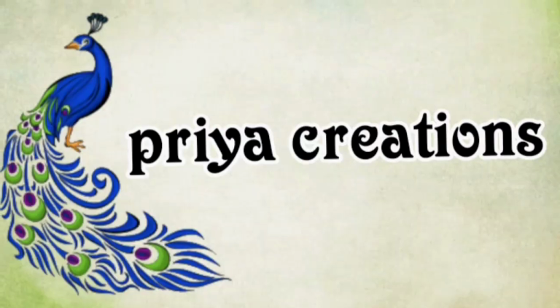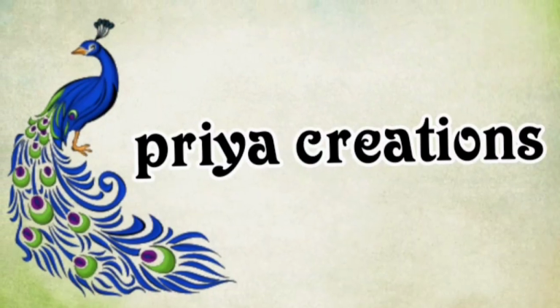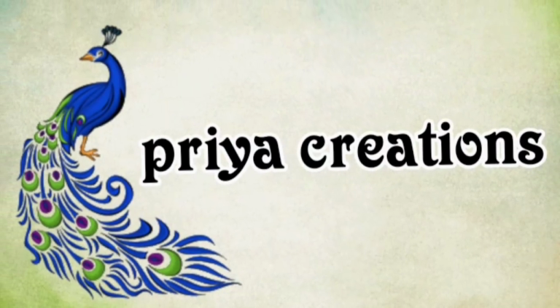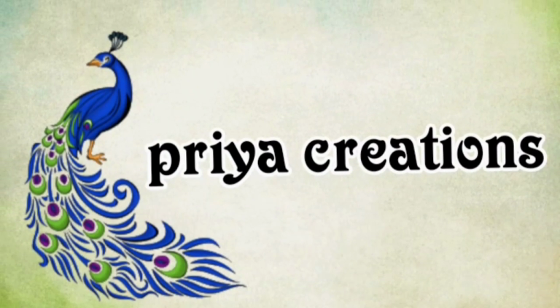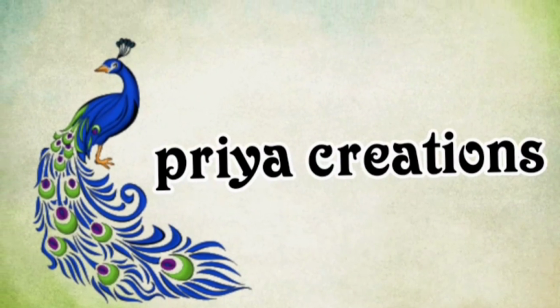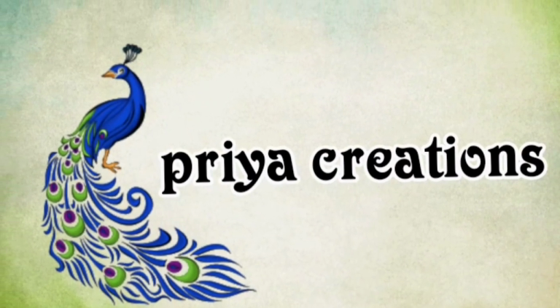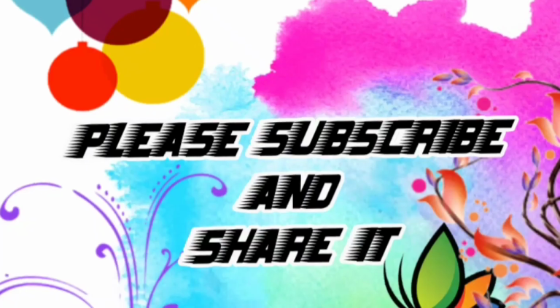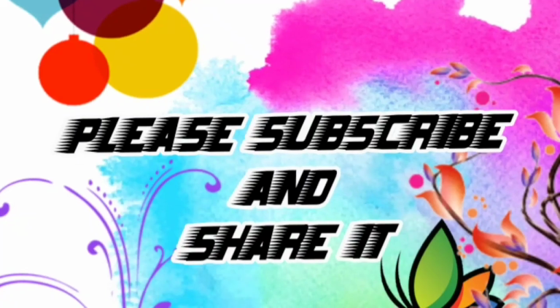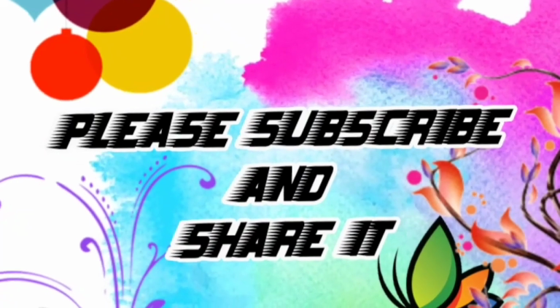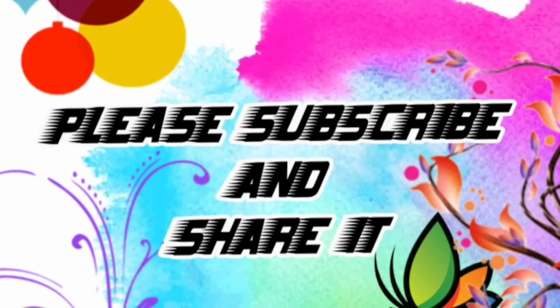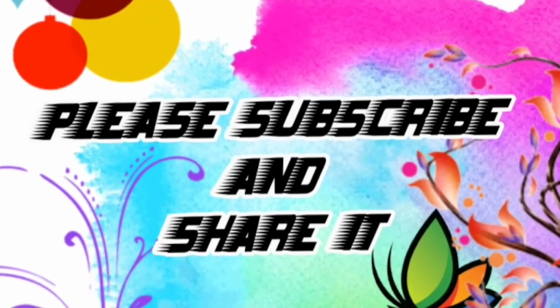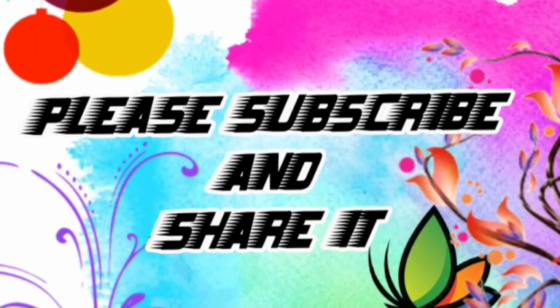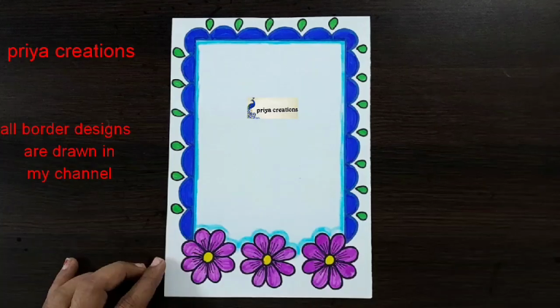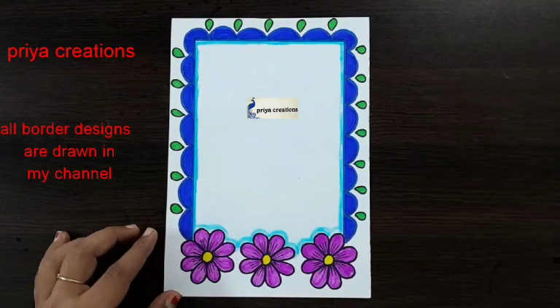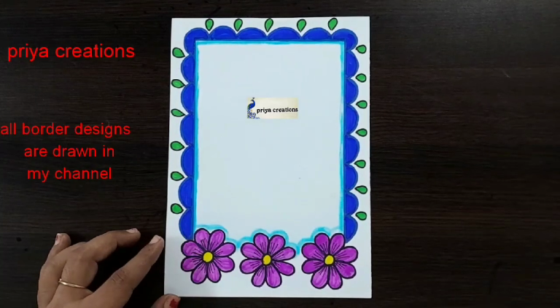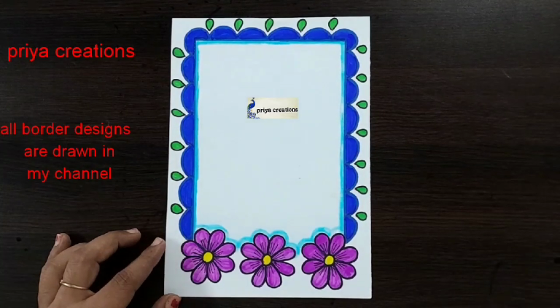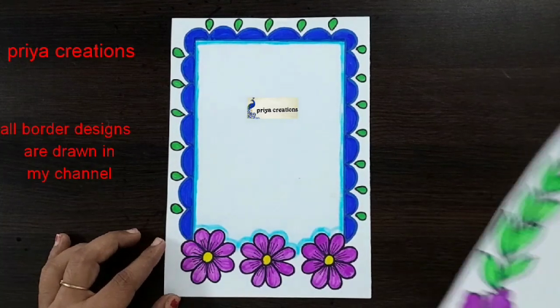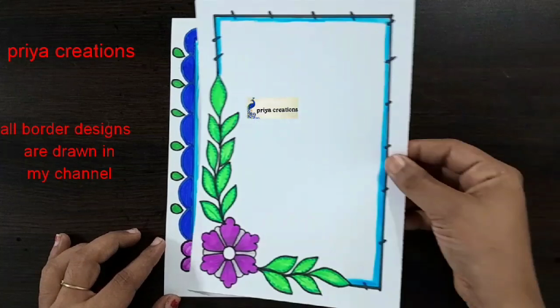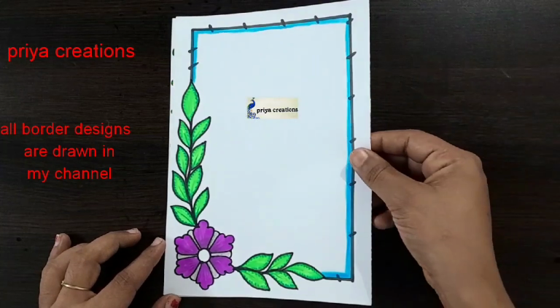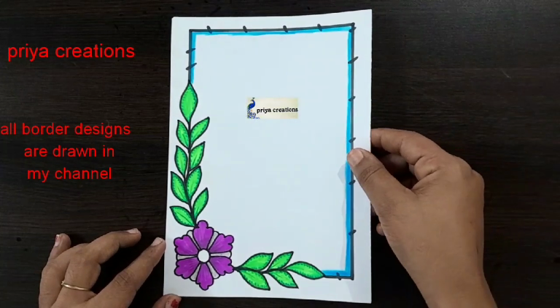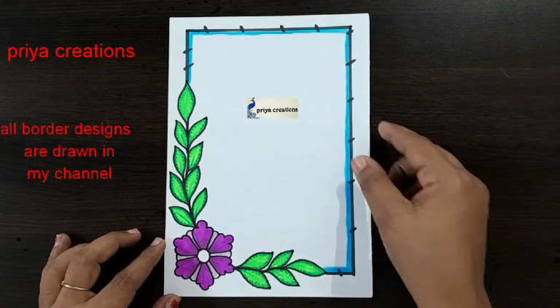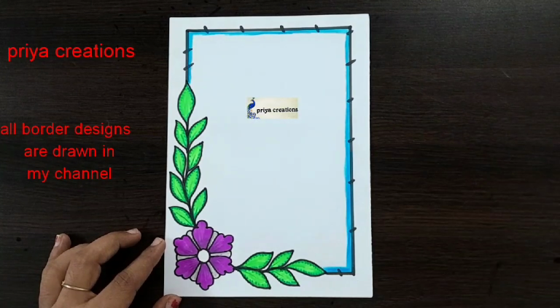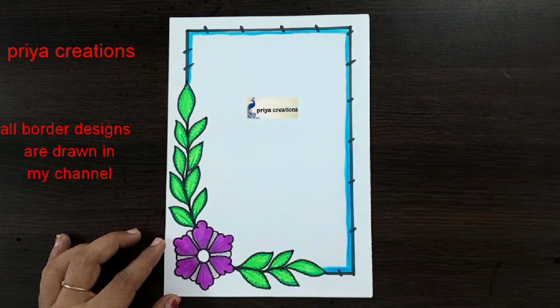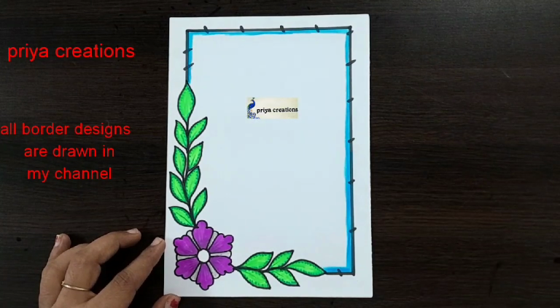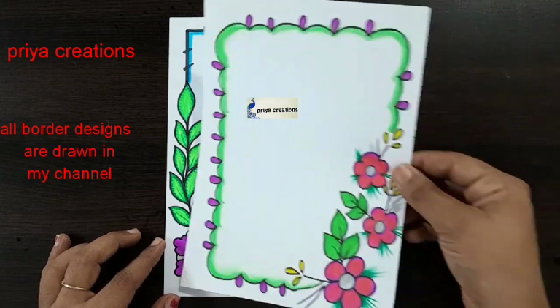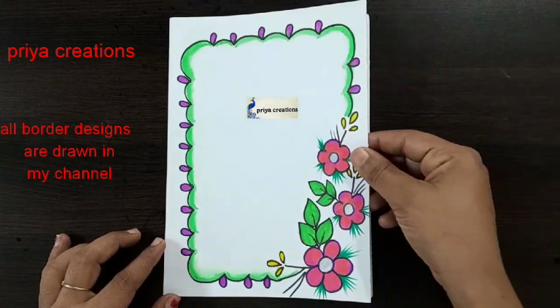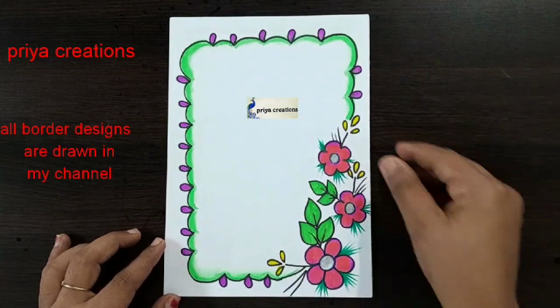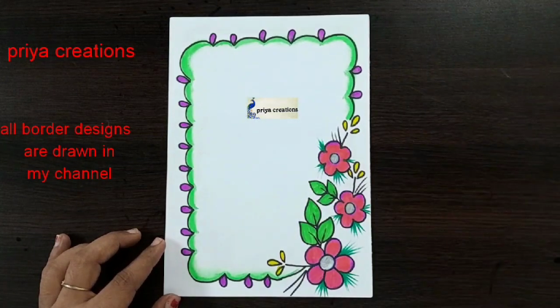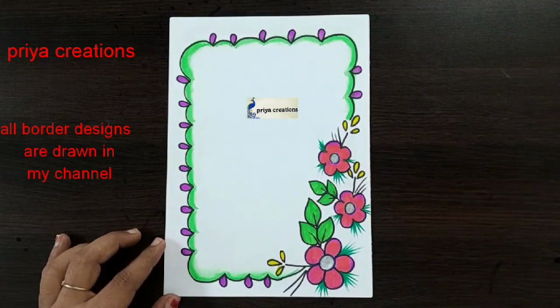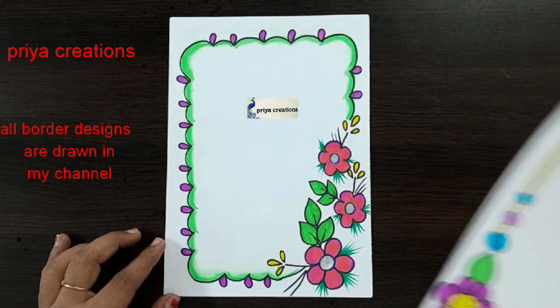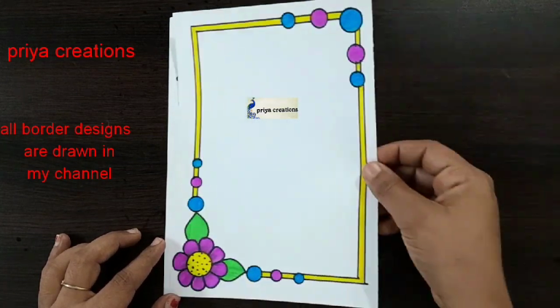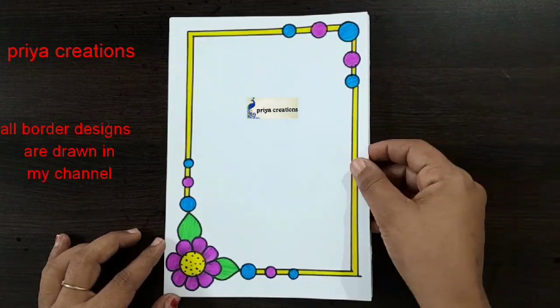Welcome to Prea Creations. Don't forget to like and subscribe, and let me know which you'd like me to draw next. Green color combination flower border design.